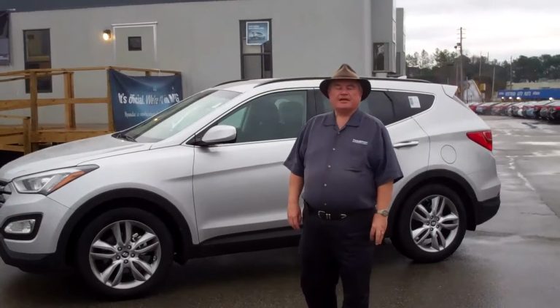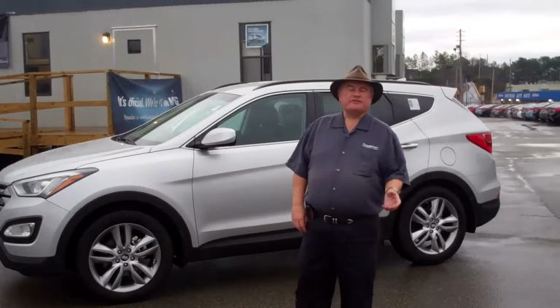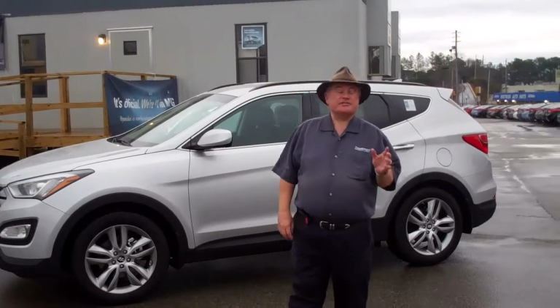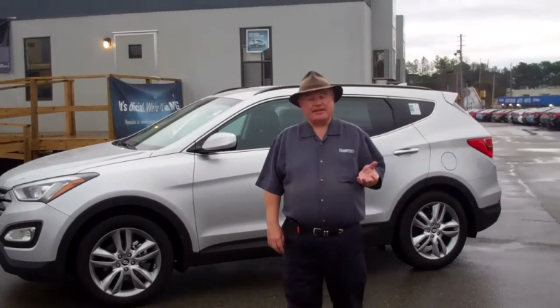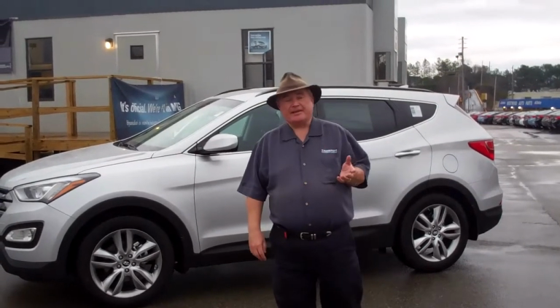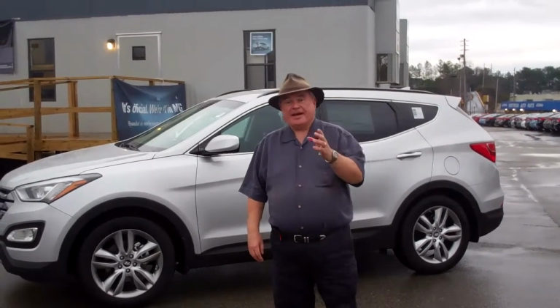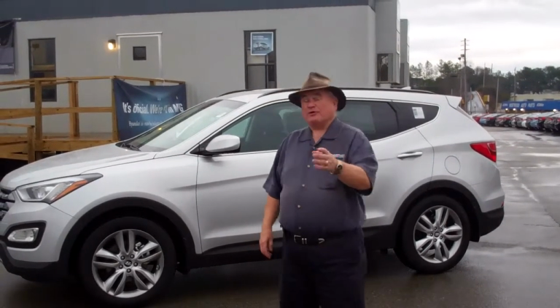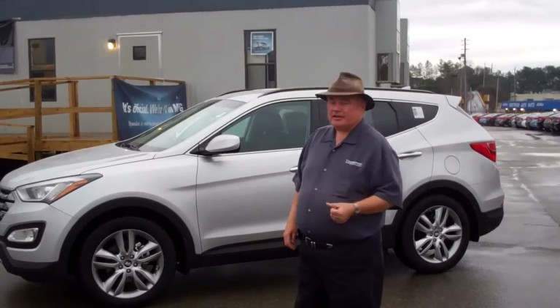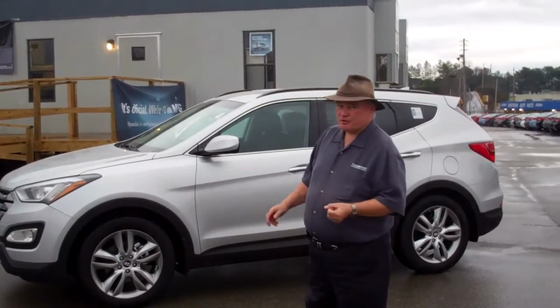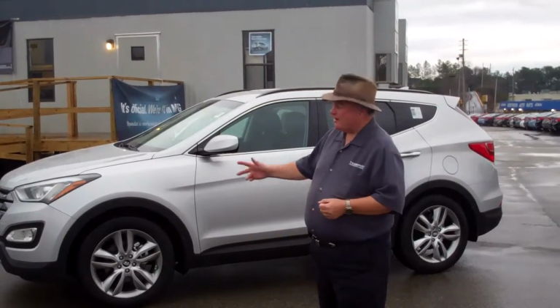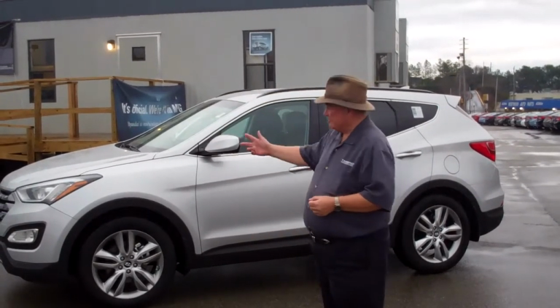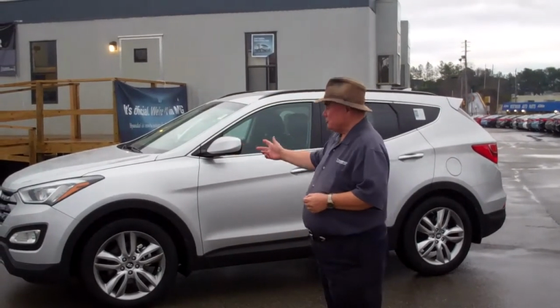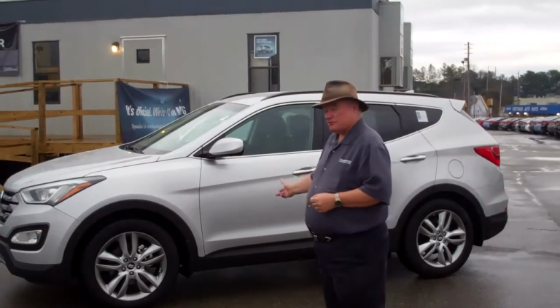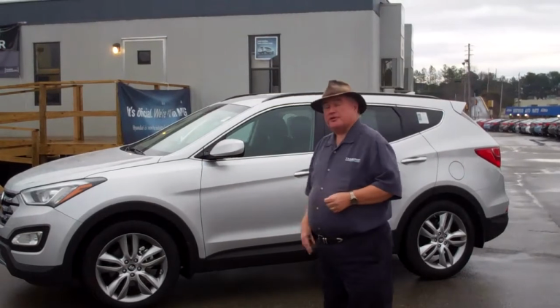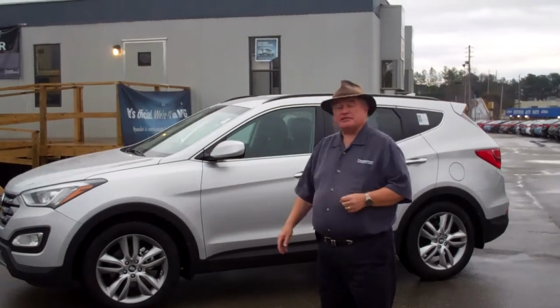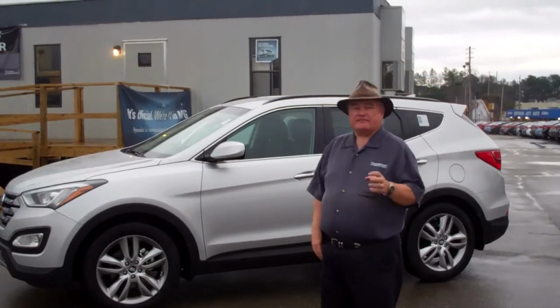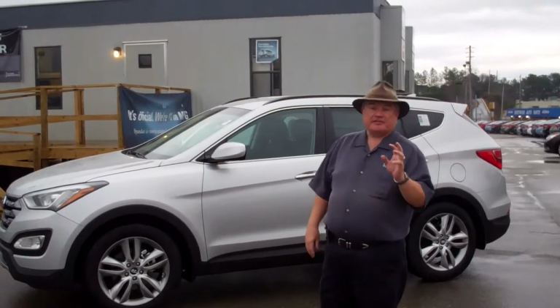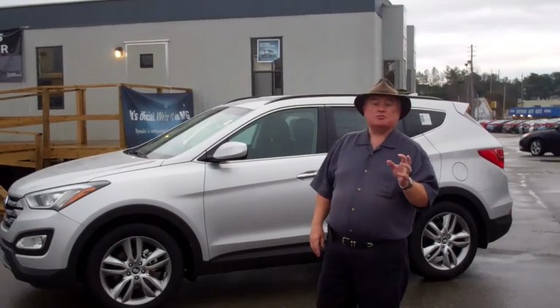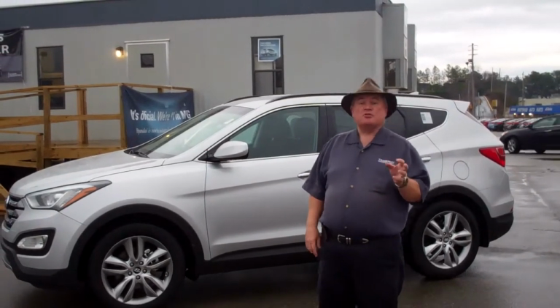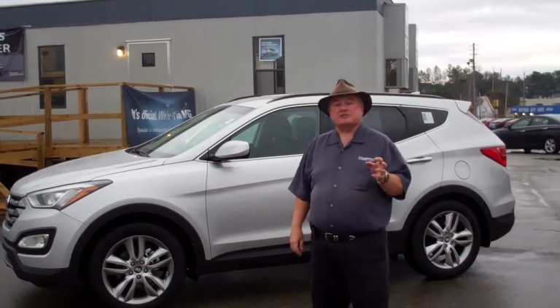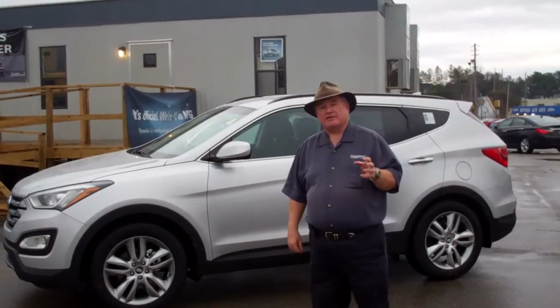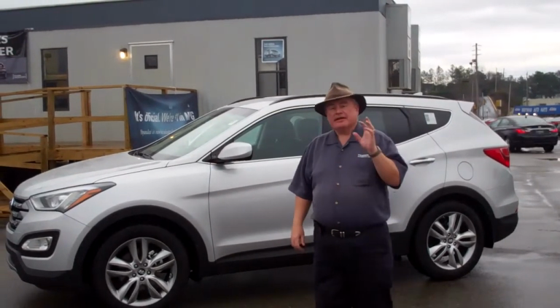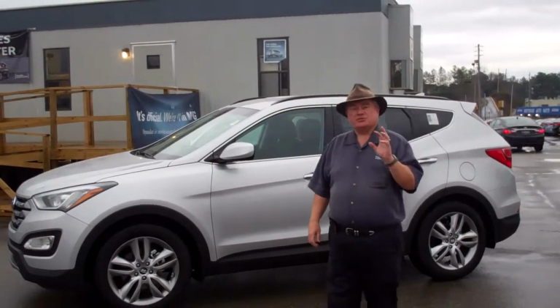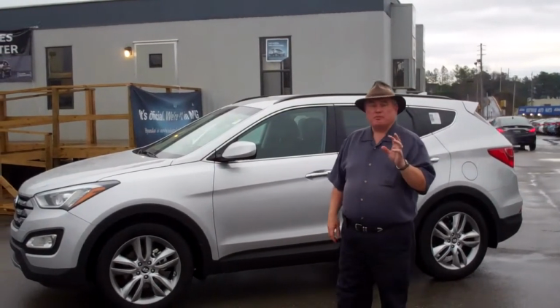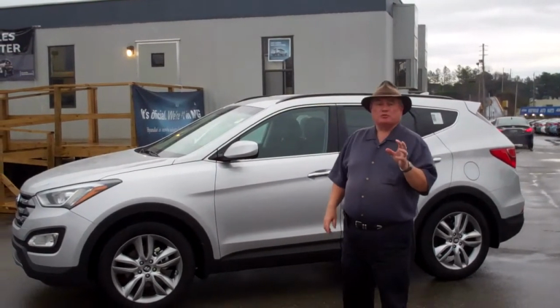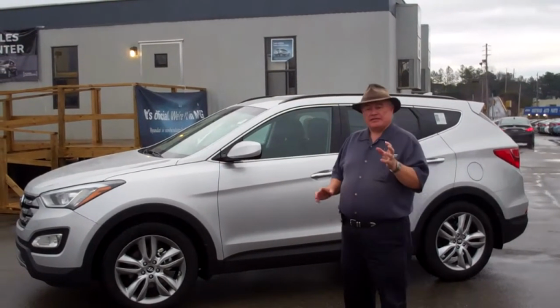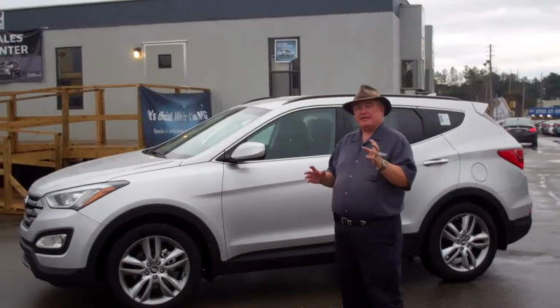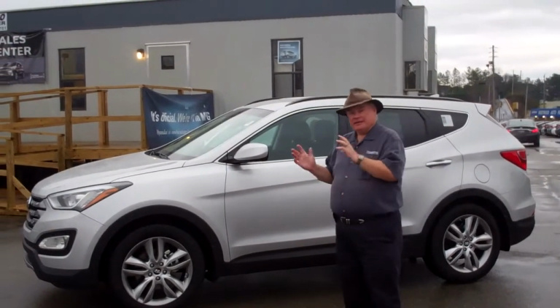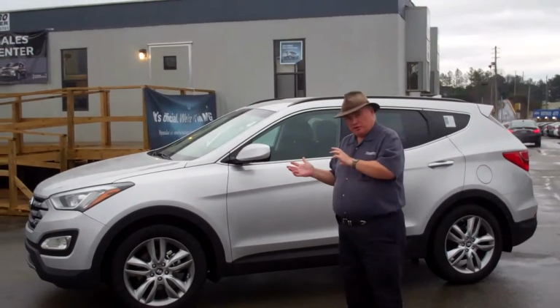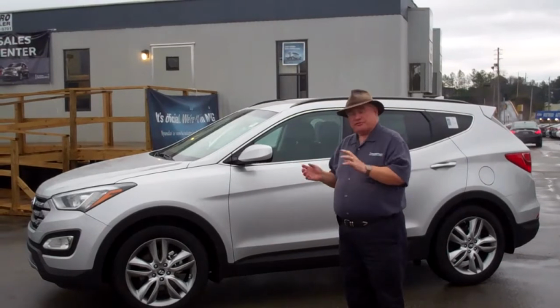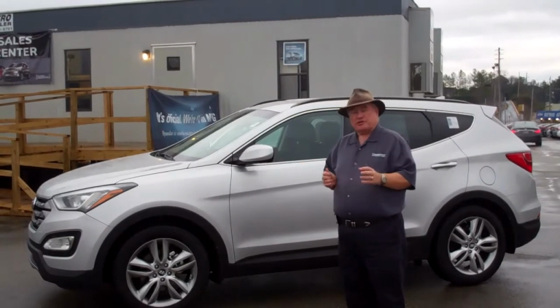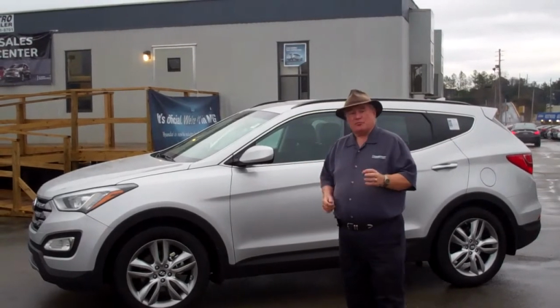Hello, Victor. This is Kelly. I want to thank you for inquiring into the 2013 Santa Fe. This is the one you asked about — it's the 2.0T version of this automobile.